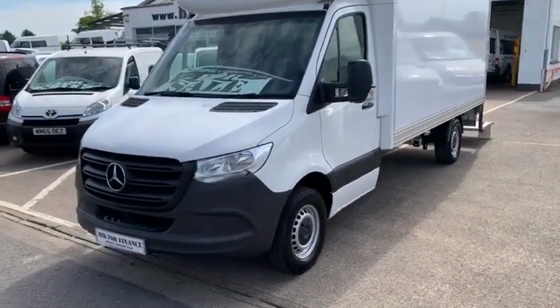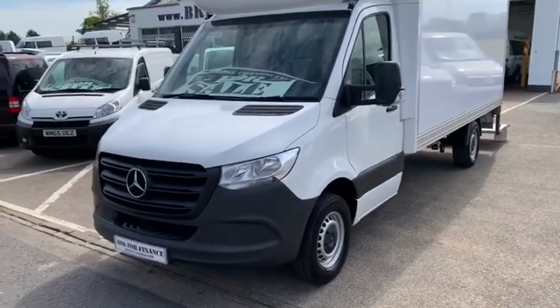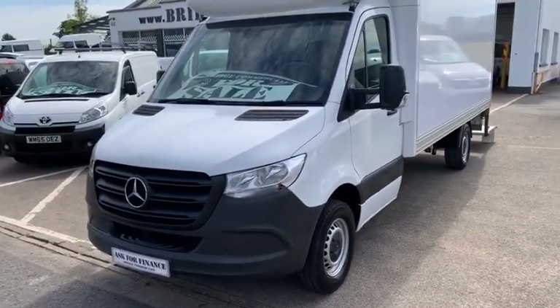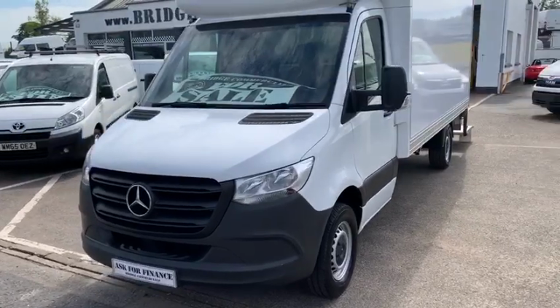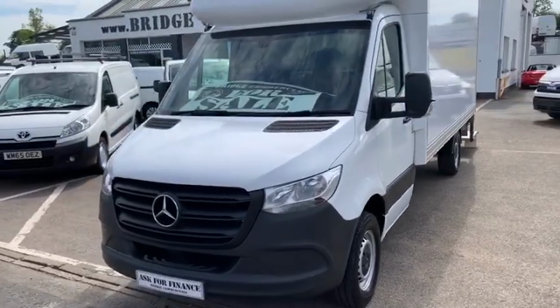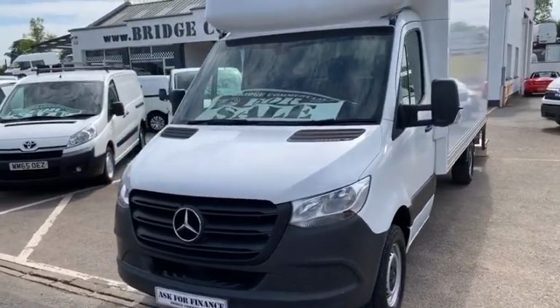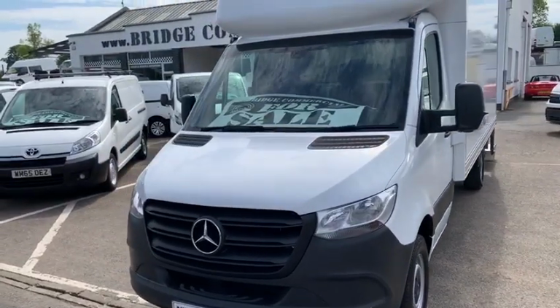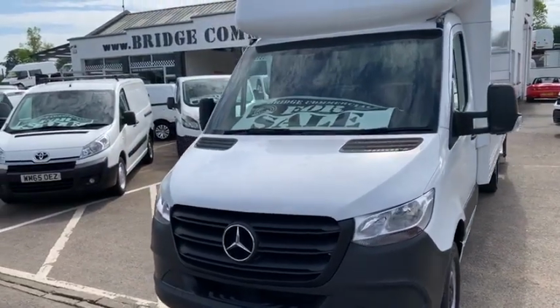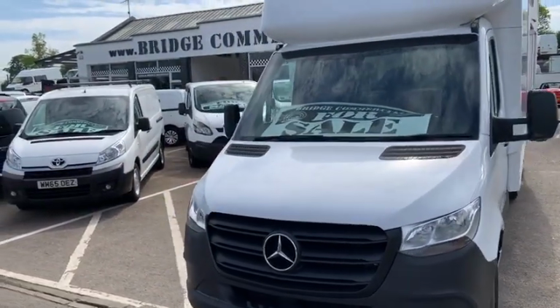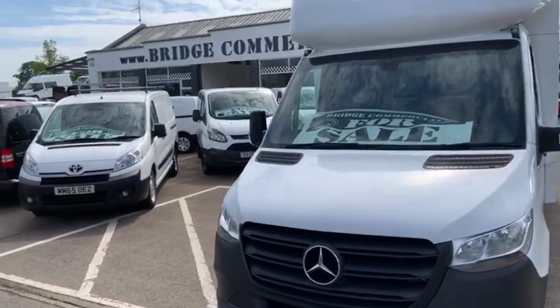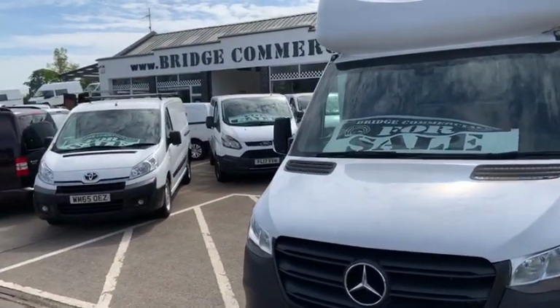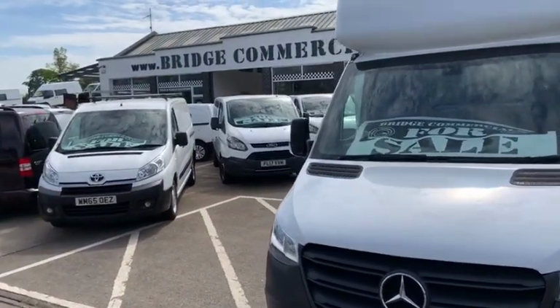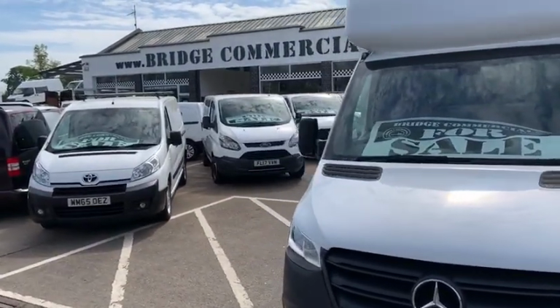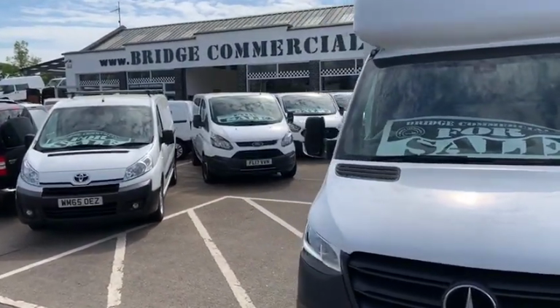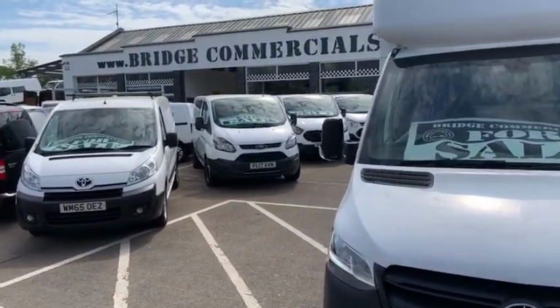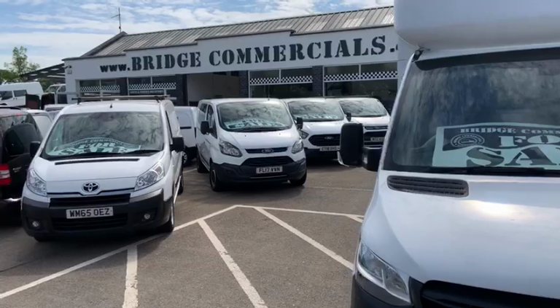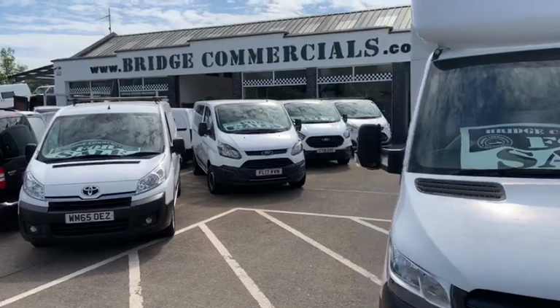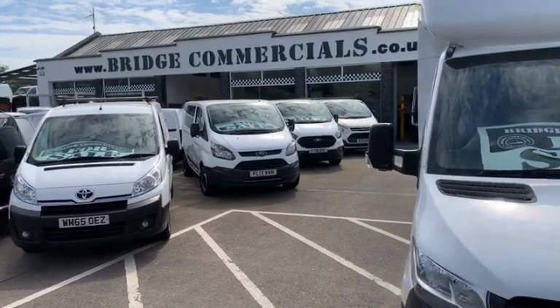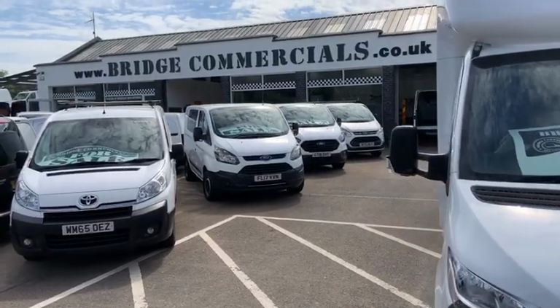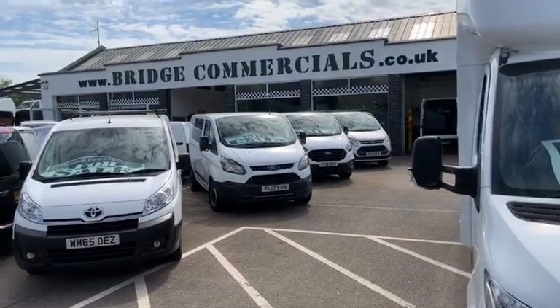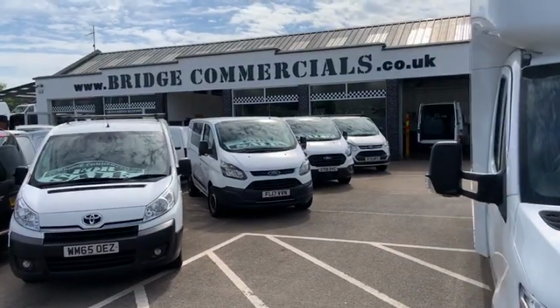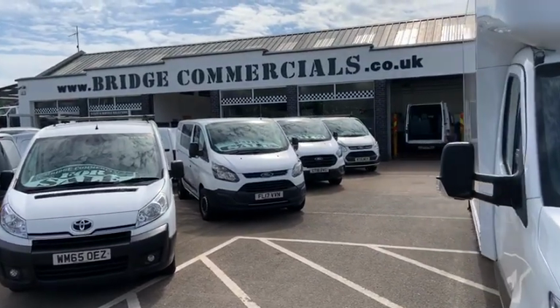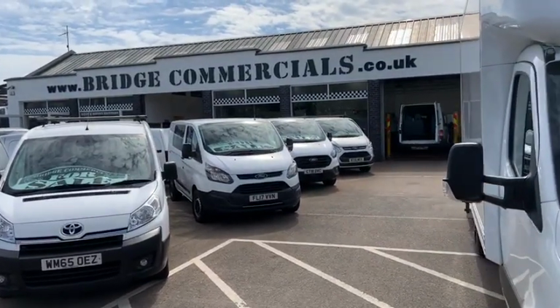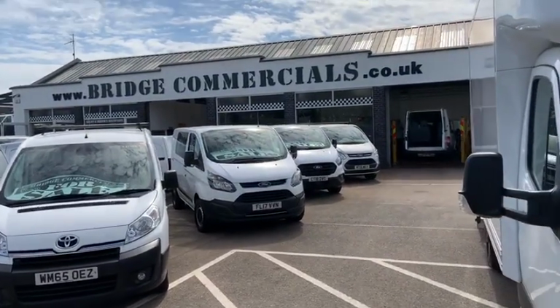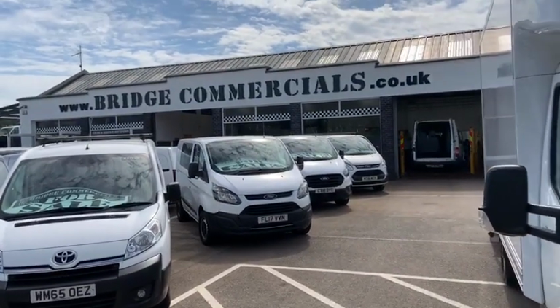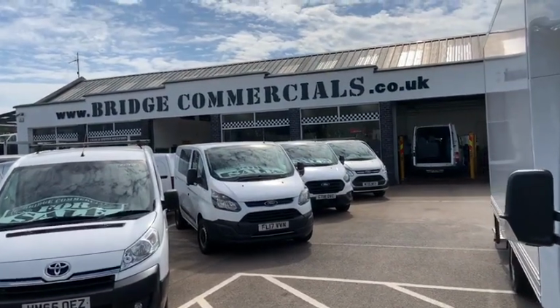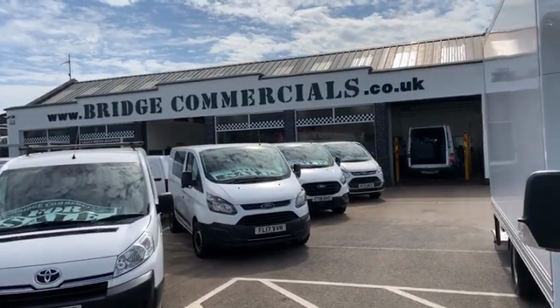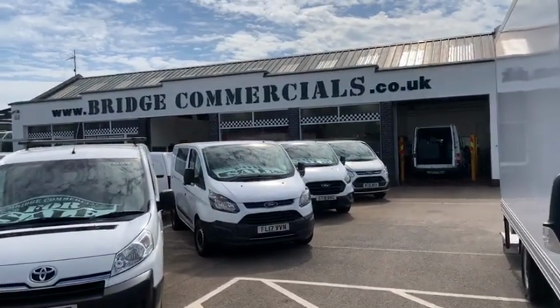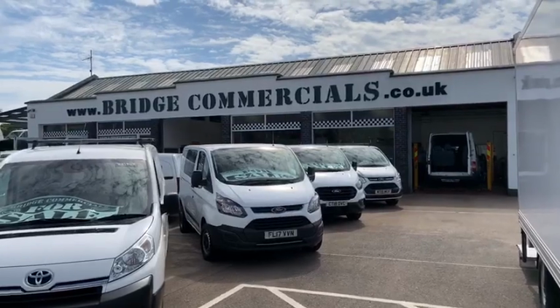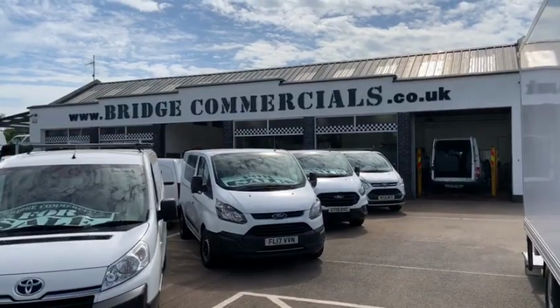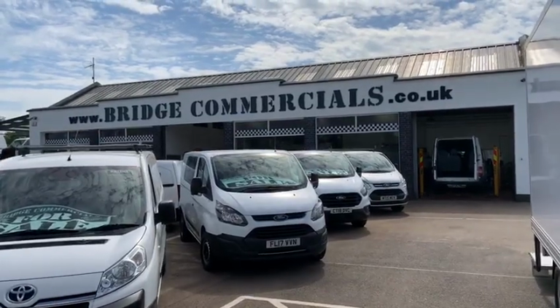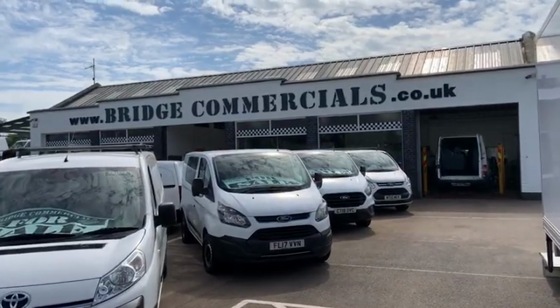Turned out to a very high standard, beautifully turned out. Please give either myself Patrick or Brian a call on 02892, or email us at office@bridgecommercials.co.uk. Thanks for watching, speak soon.